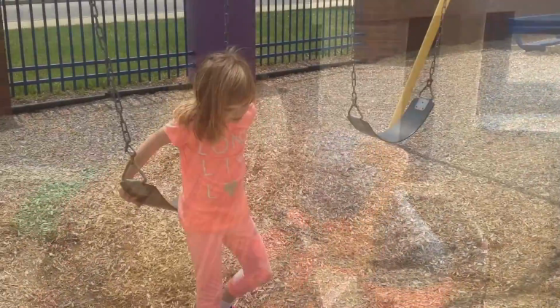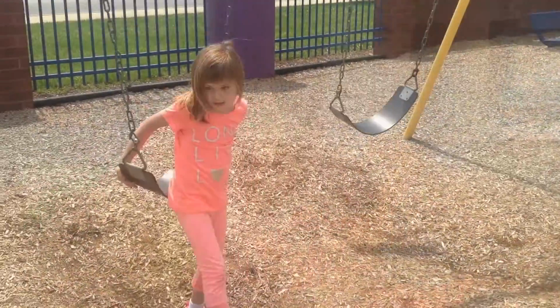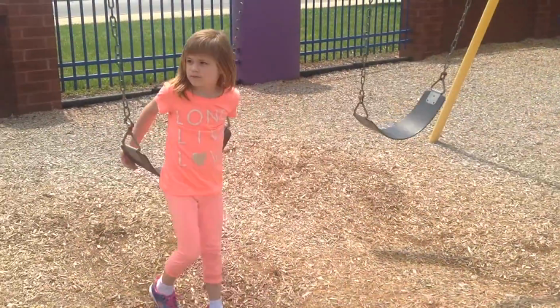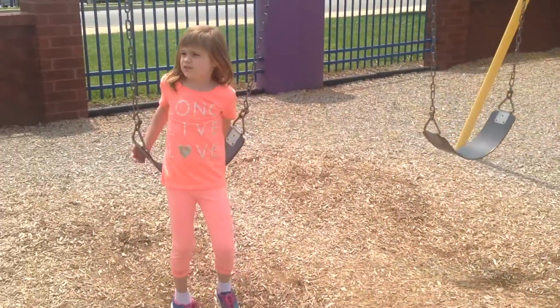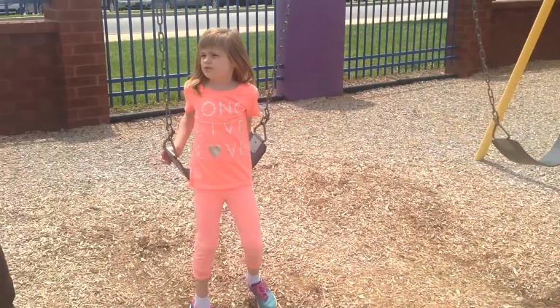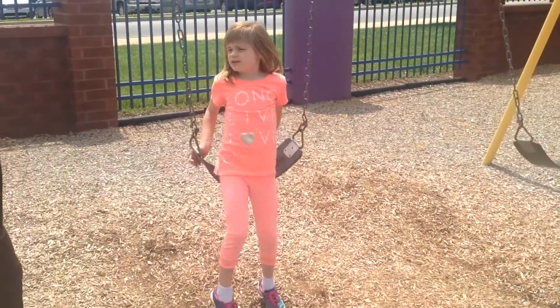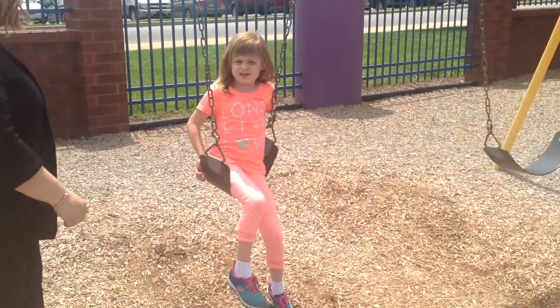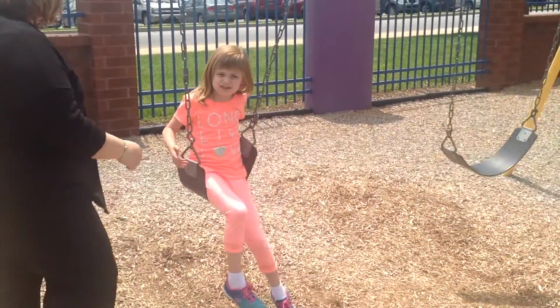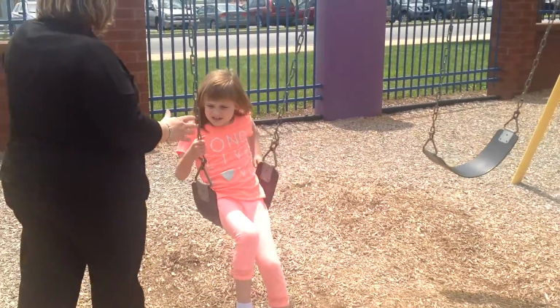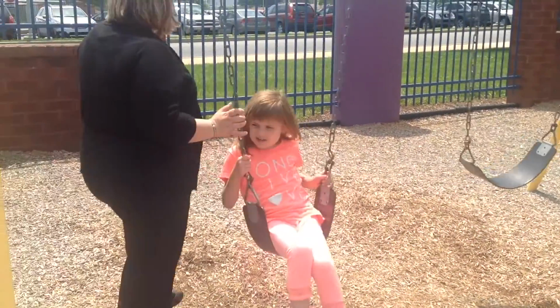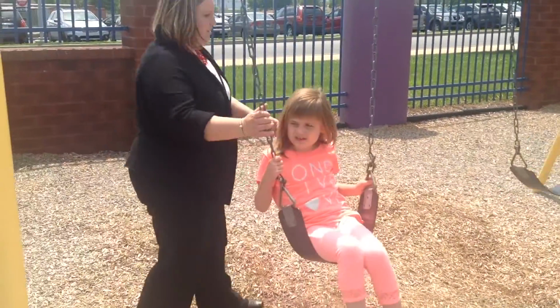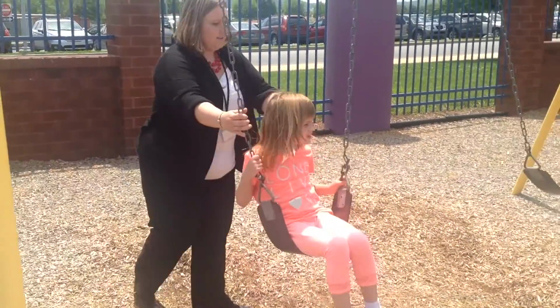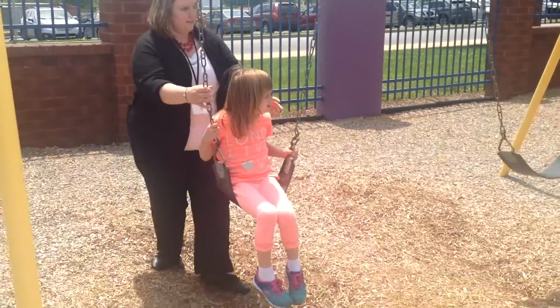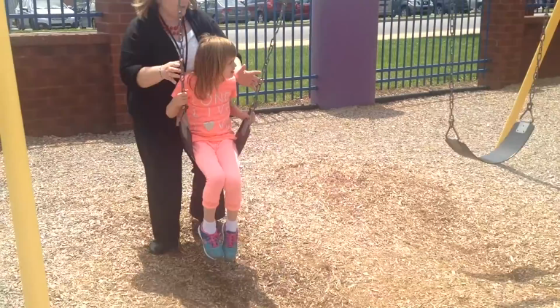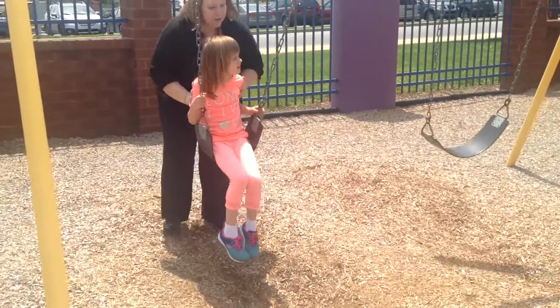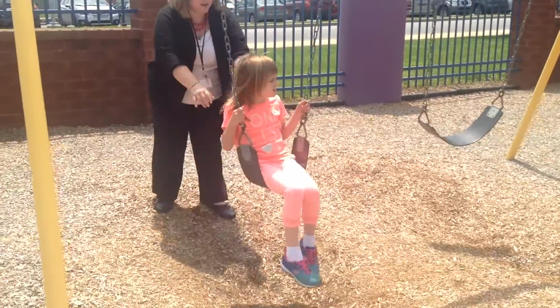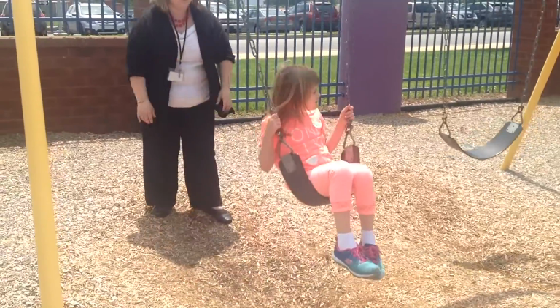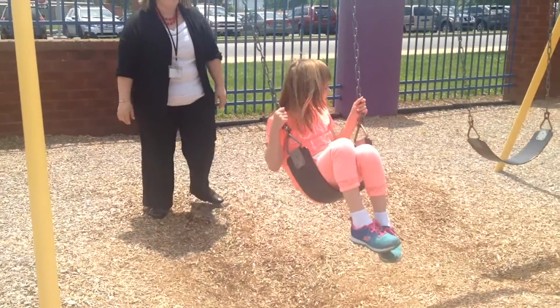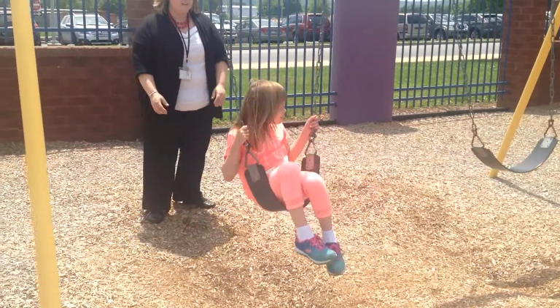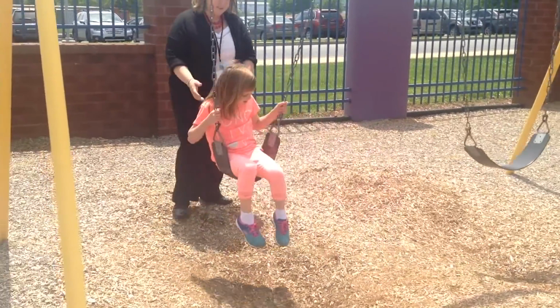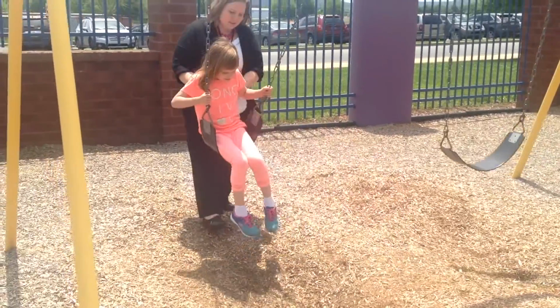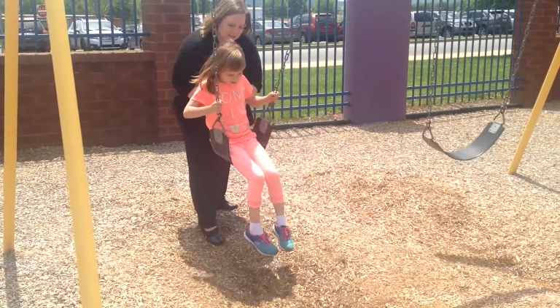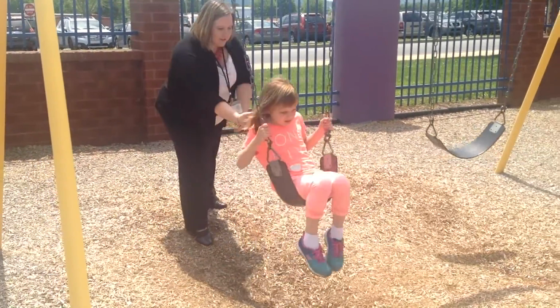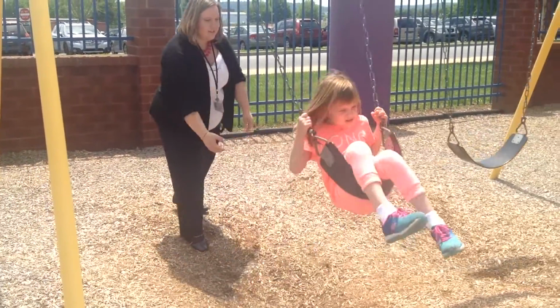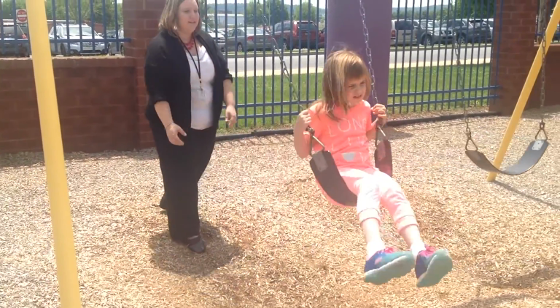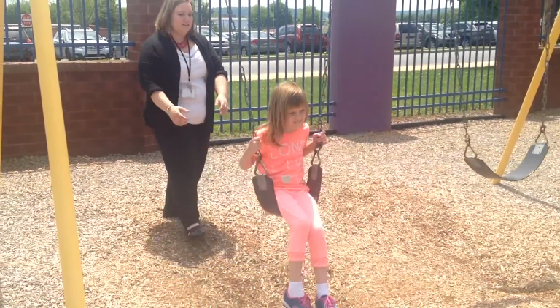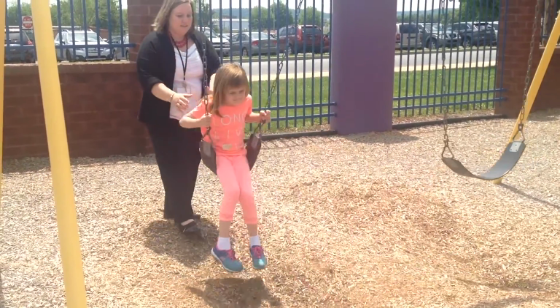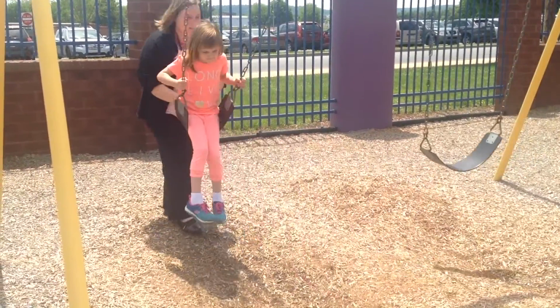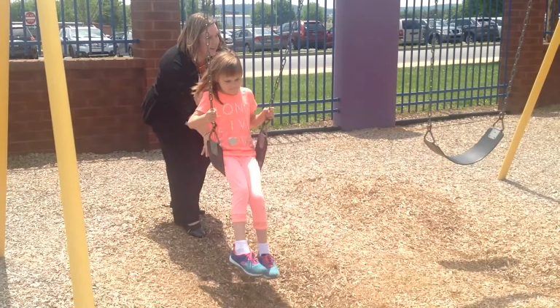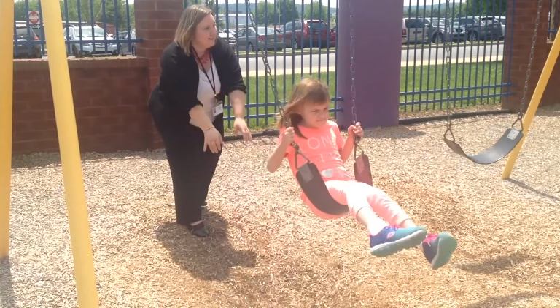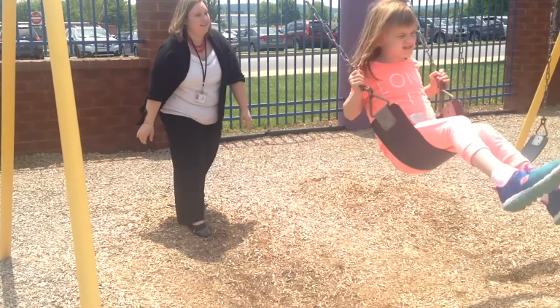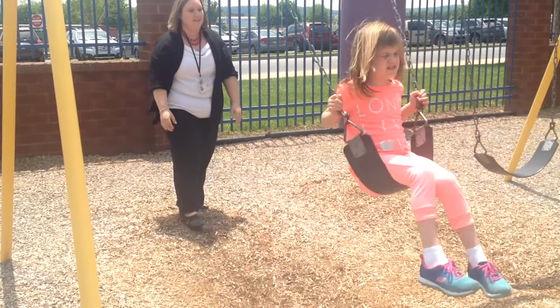One of the reasons we were most comfortable with her transferring is knowing that they were using the verbal behavior method and that all the great PATTAN folks were here in her classroom supporting that. Mia really liked school her first year at Reed last year, but this year she loved school — she's waiting at the door for the bus to pick her up.